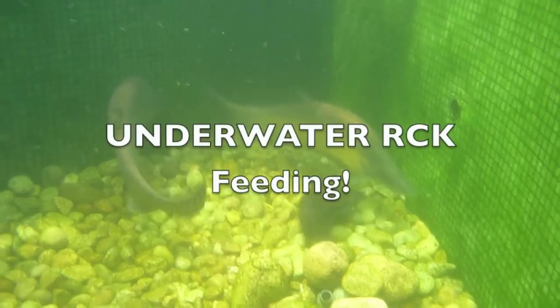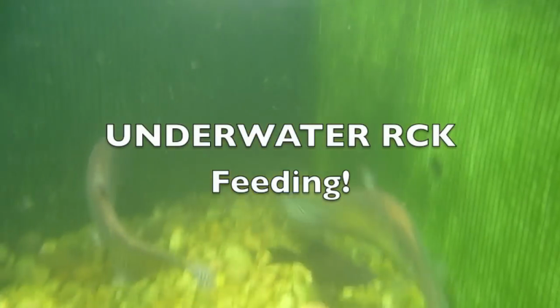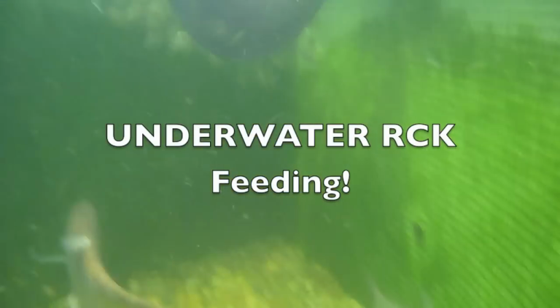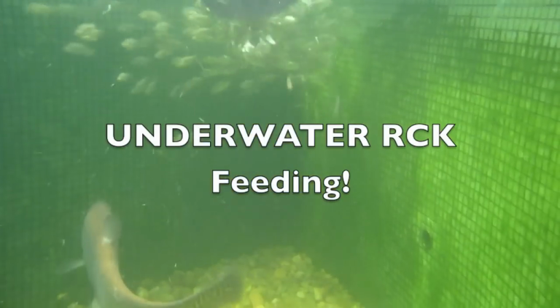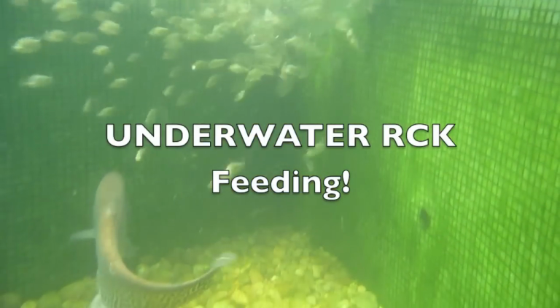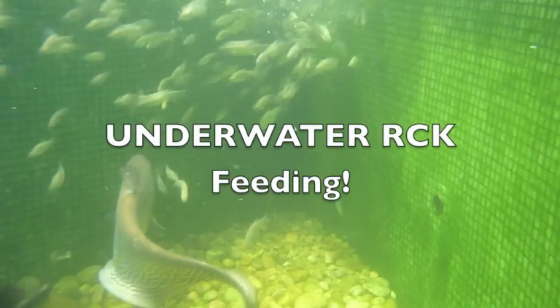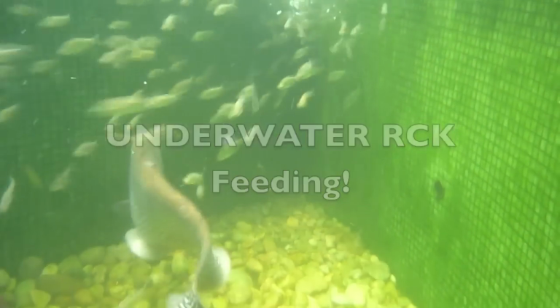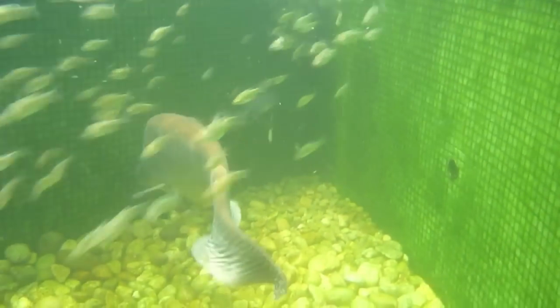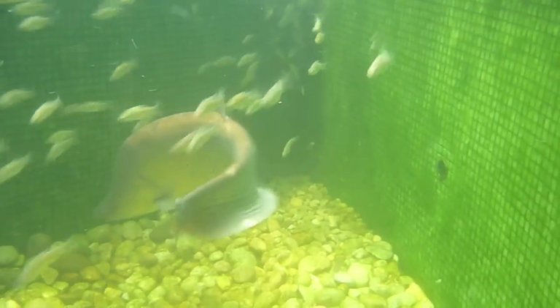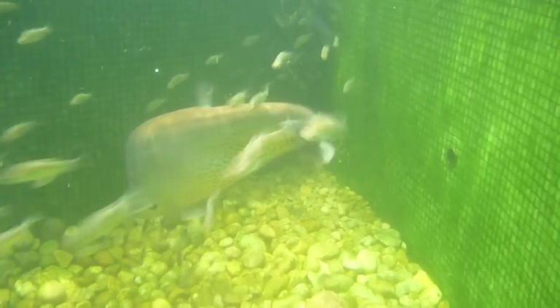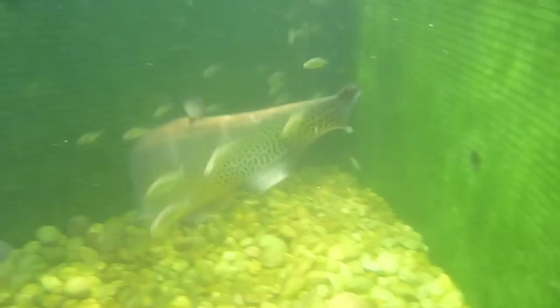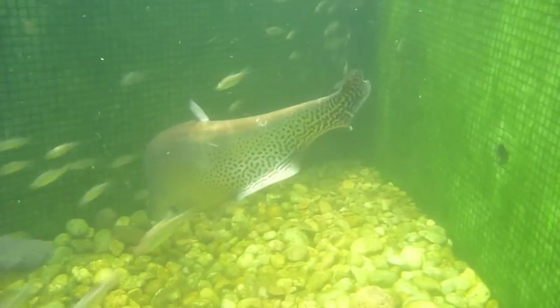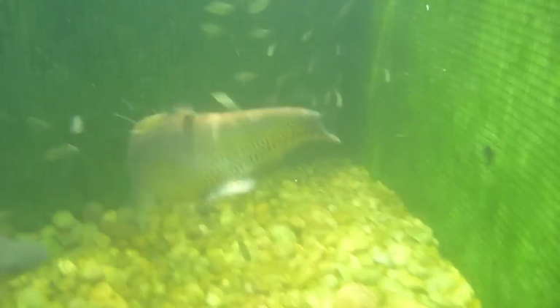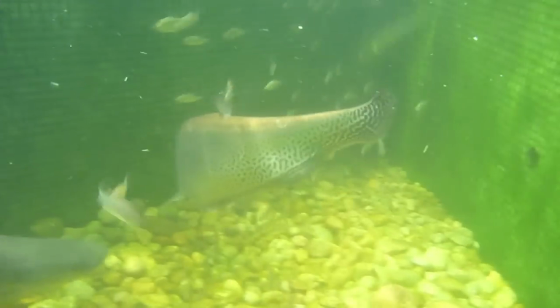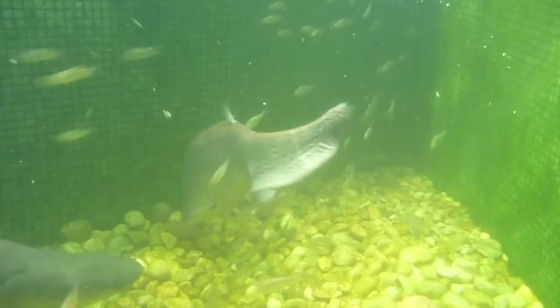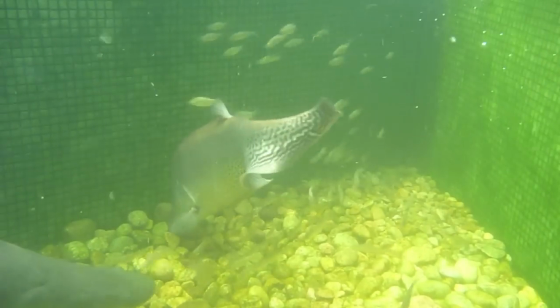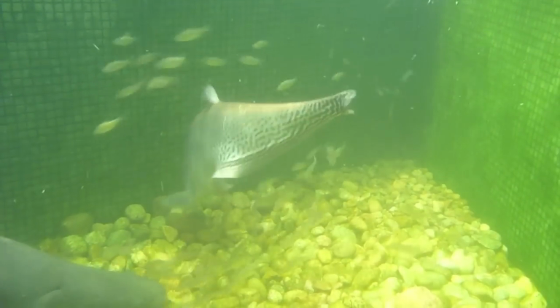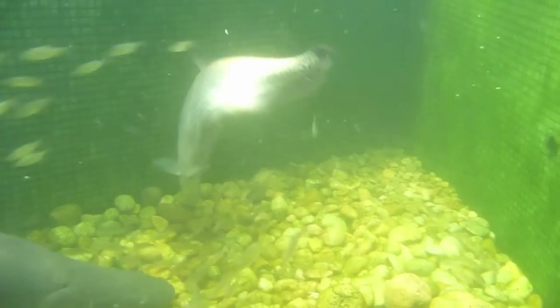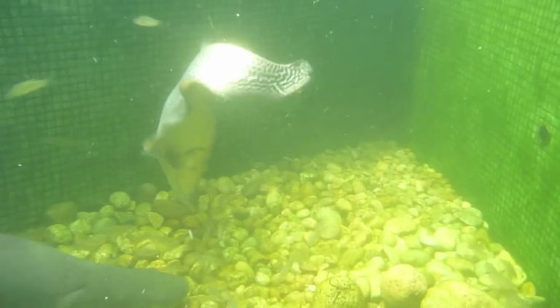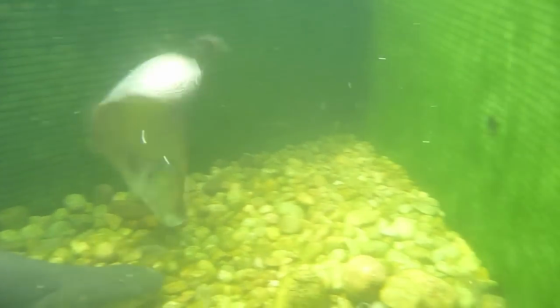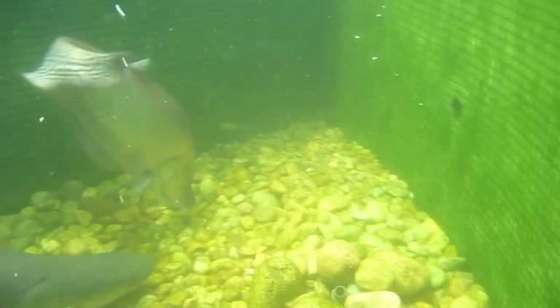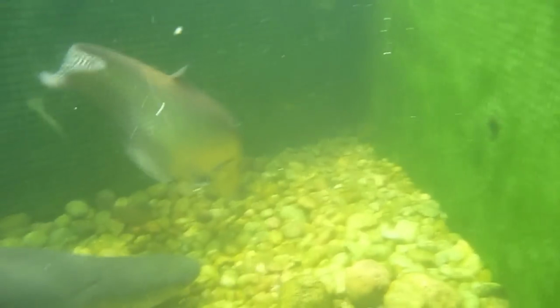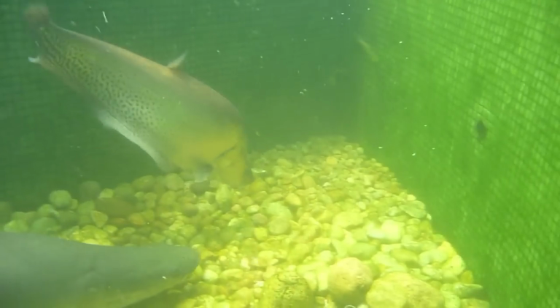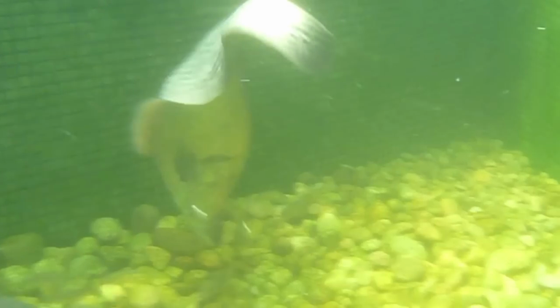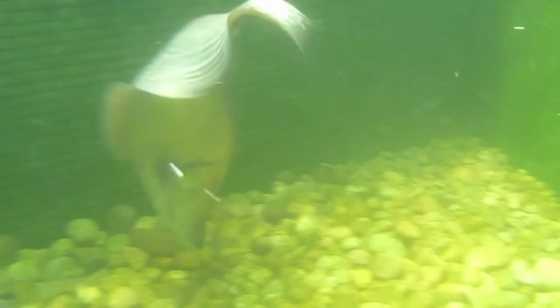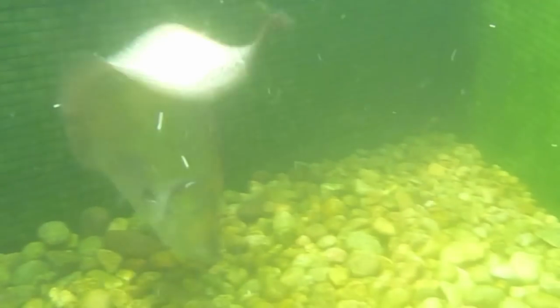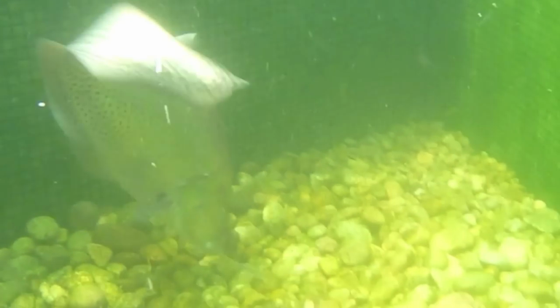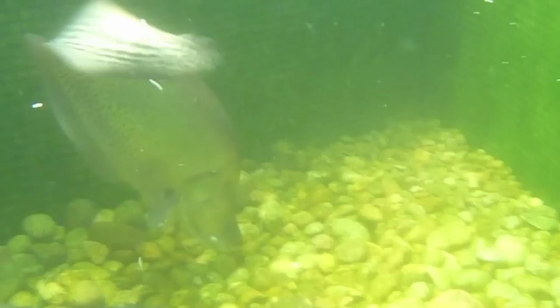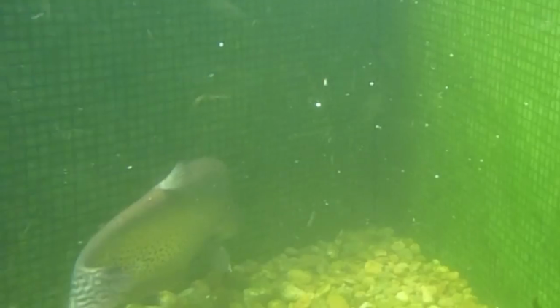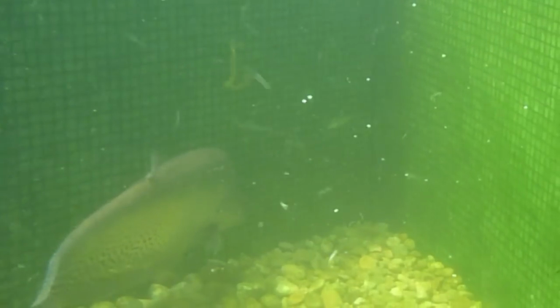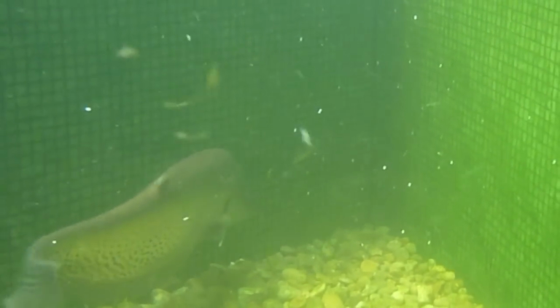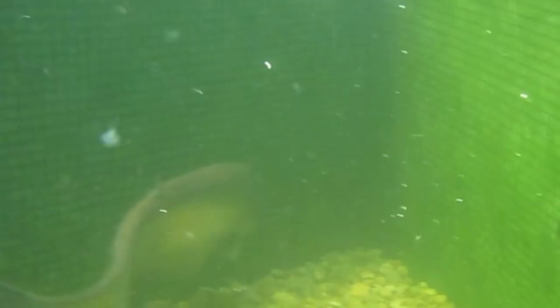Never before seen underwater royal clown knife feeding. You guys always ask about the royal clown knives — where are they, where they at — well, this is the first time I've ever filmed them, because they're so scared. I just stuck my hand in the water, so you can check out that they only eat live food.